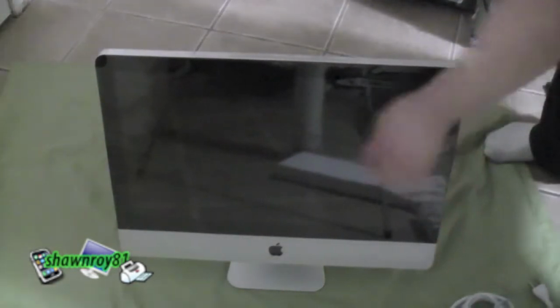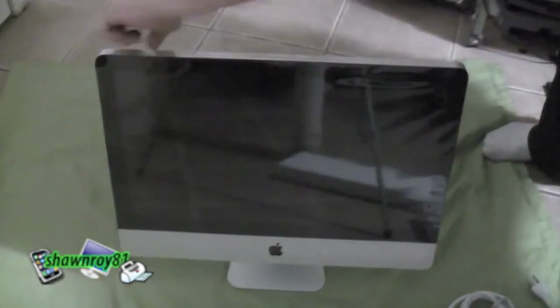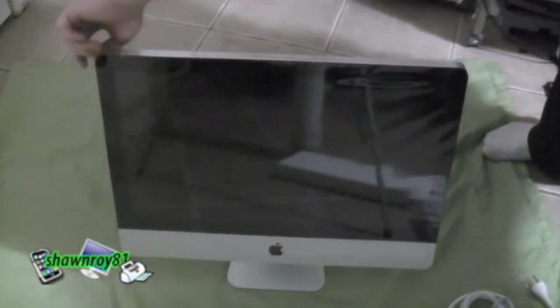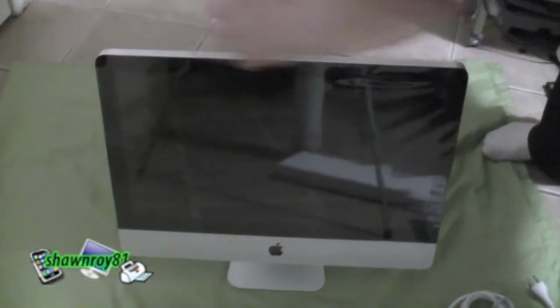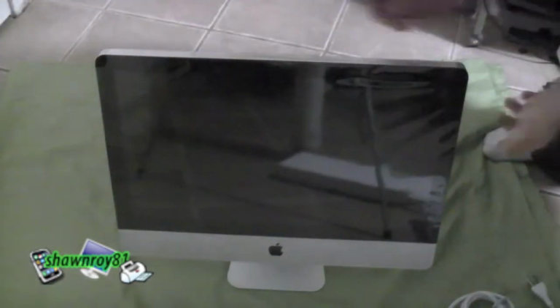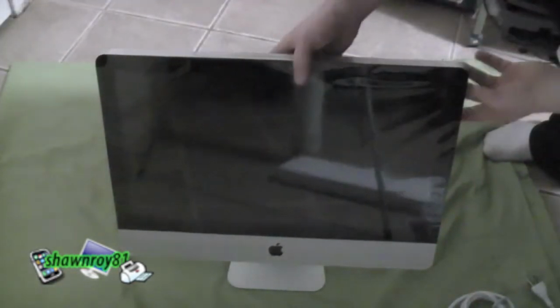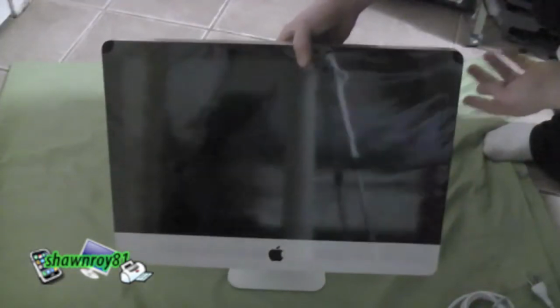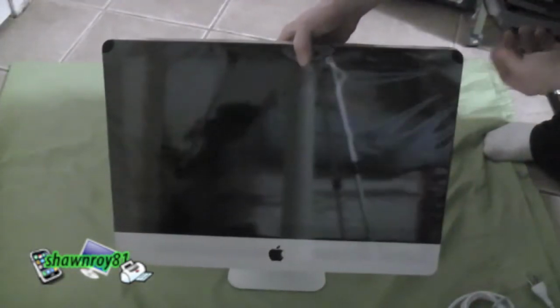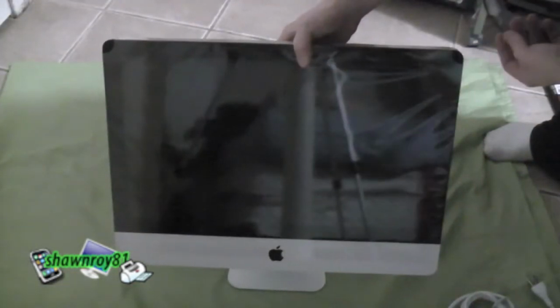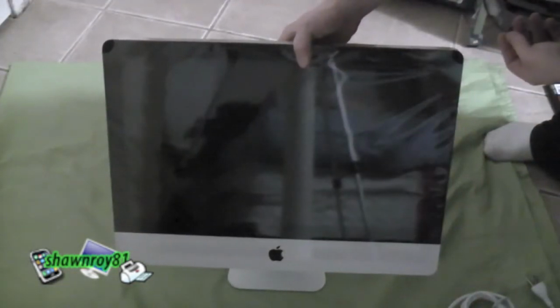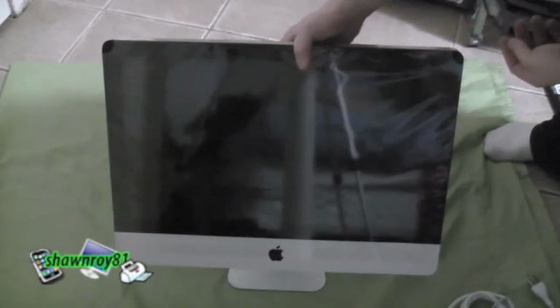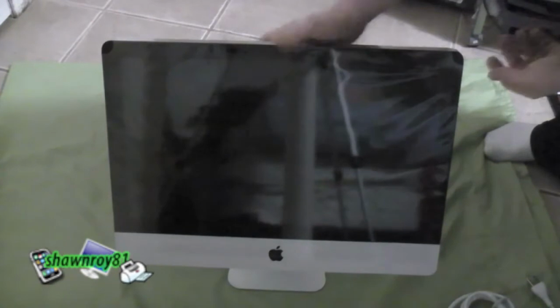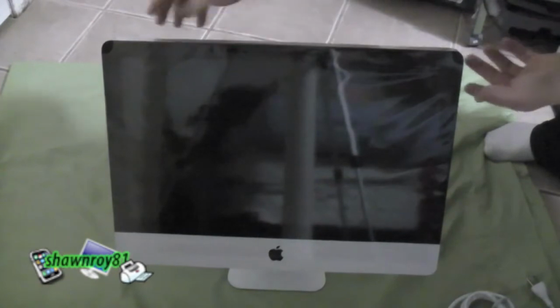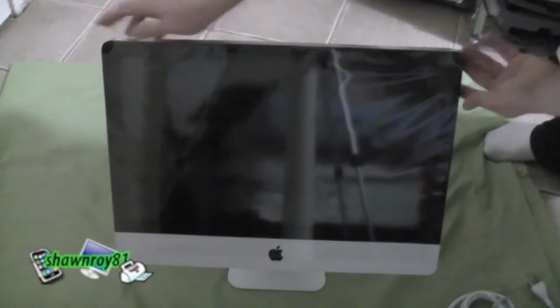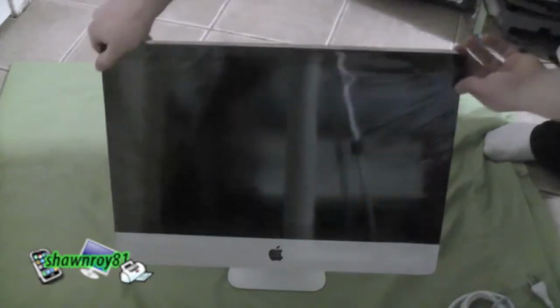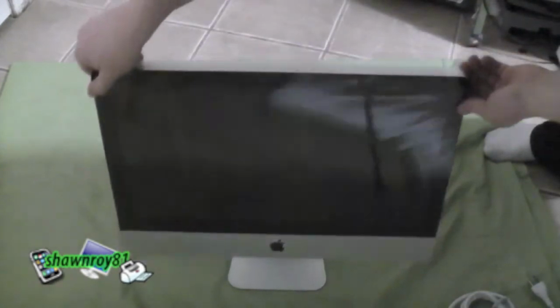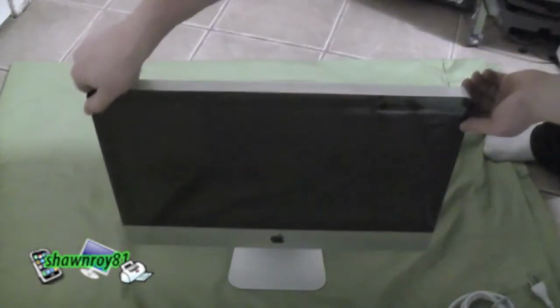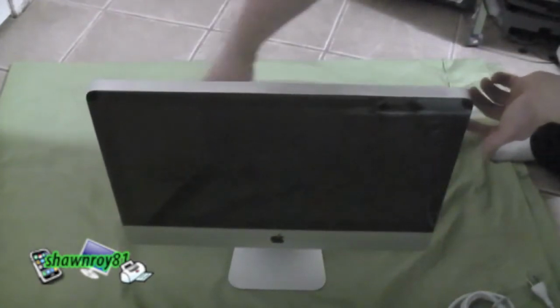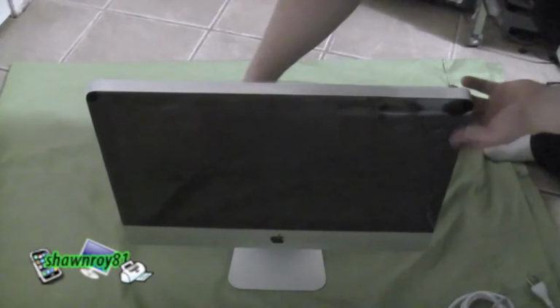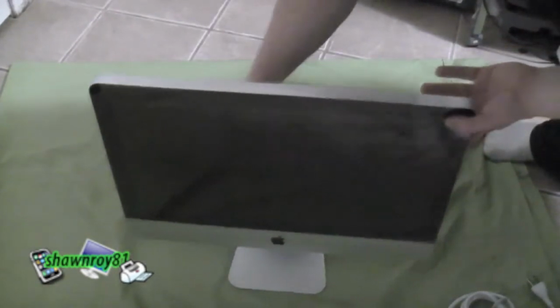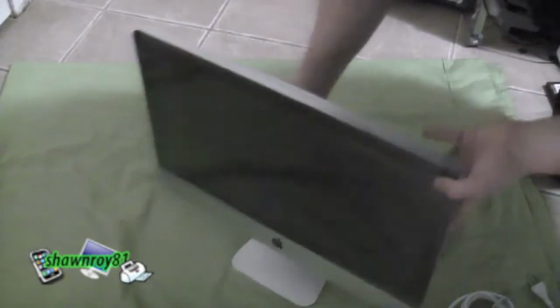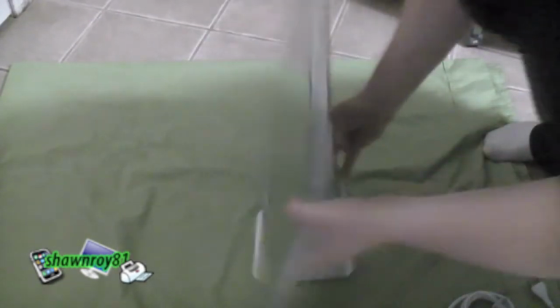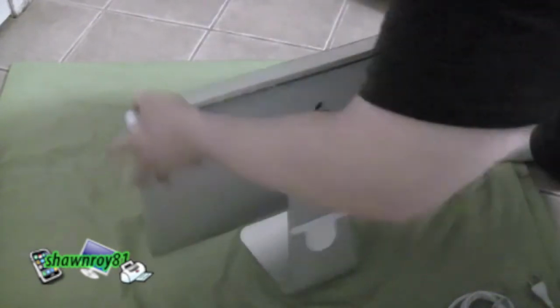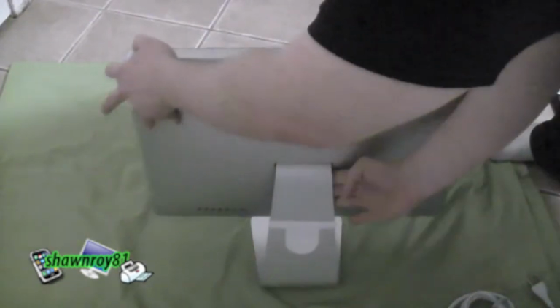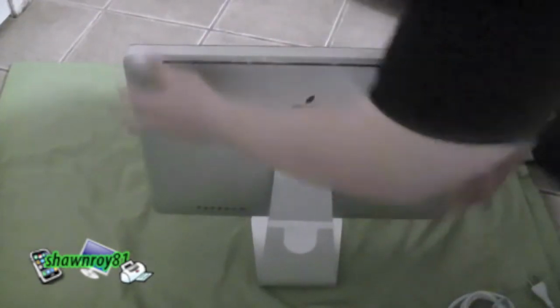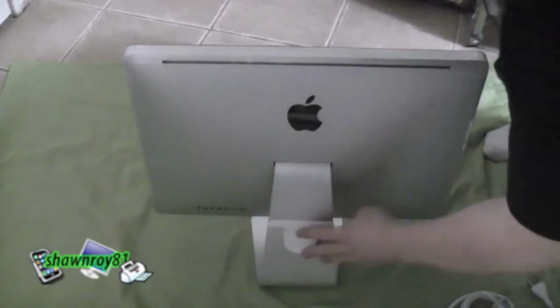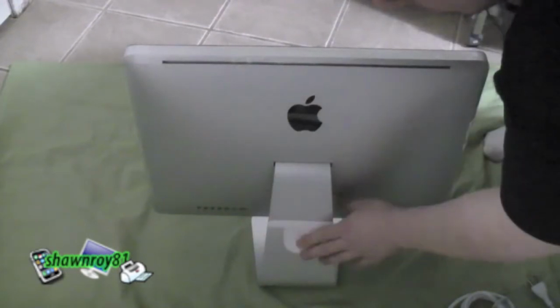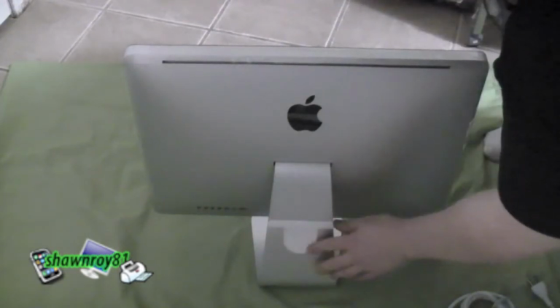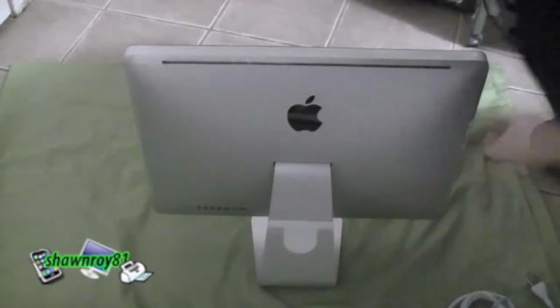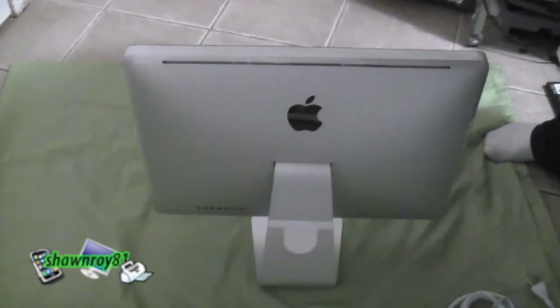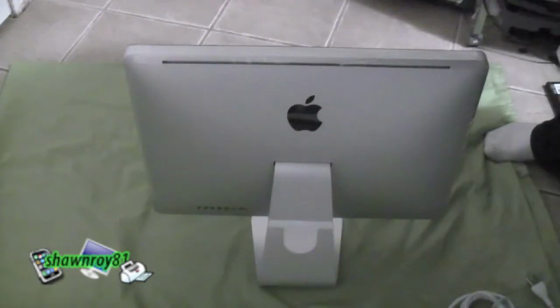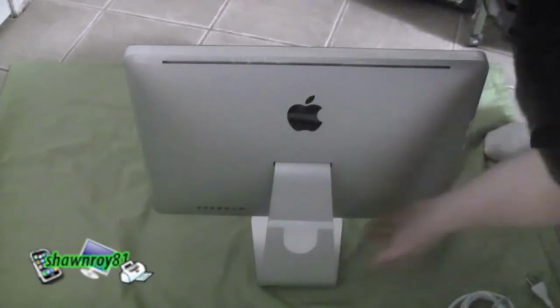I was going to take the film off but I'm not going to be setting that up for a couple days, so I left it. I'll show you the back — I still kept that little plastic film on. That's where the power cable would pop through.